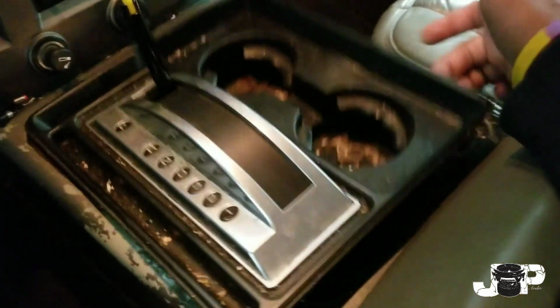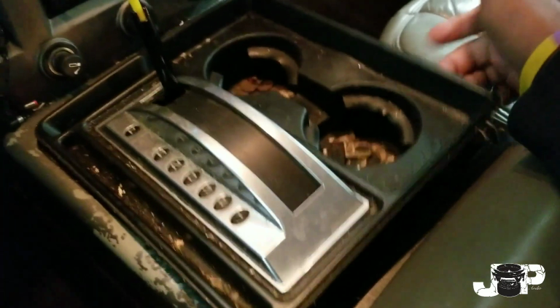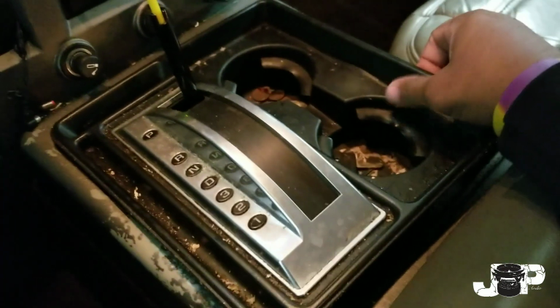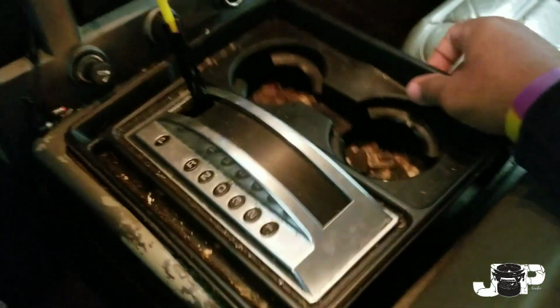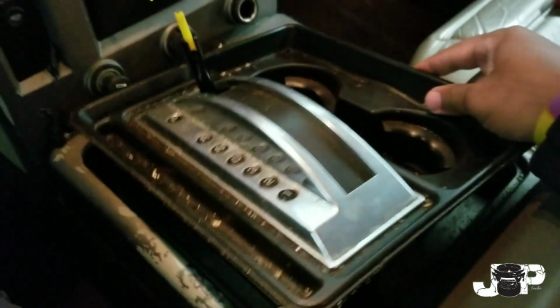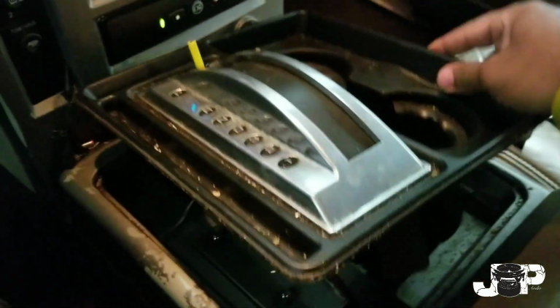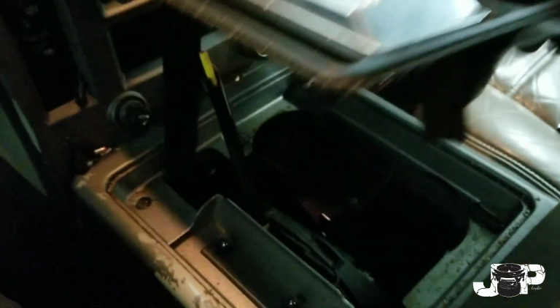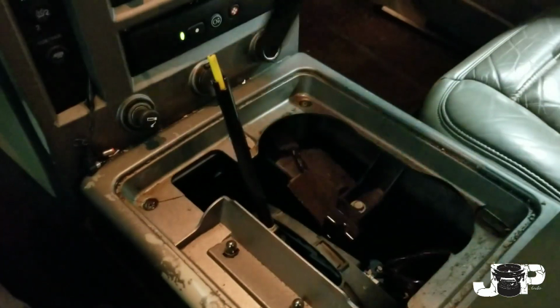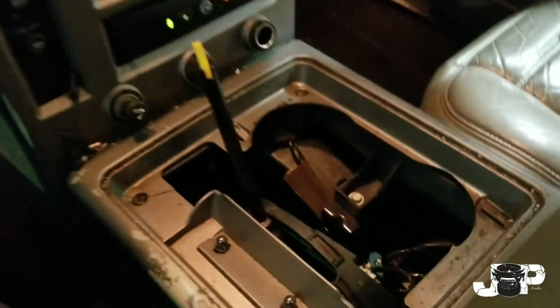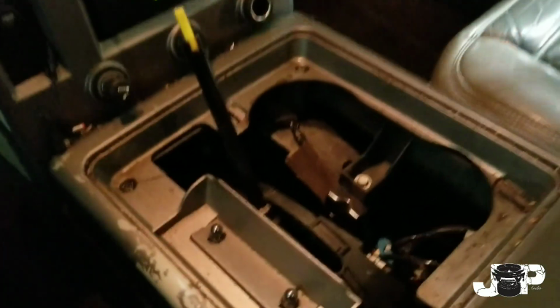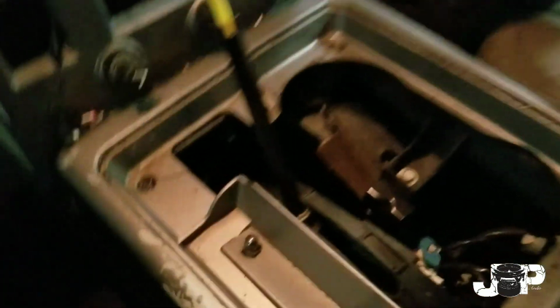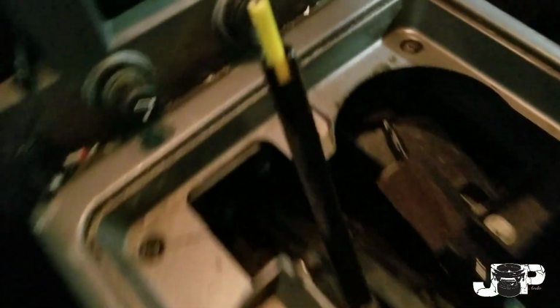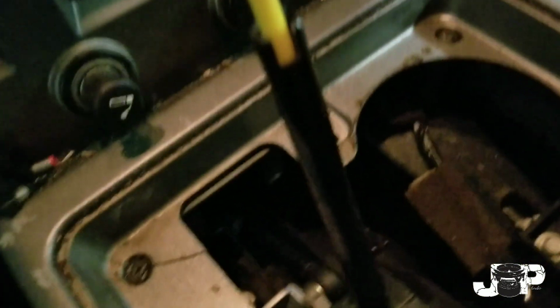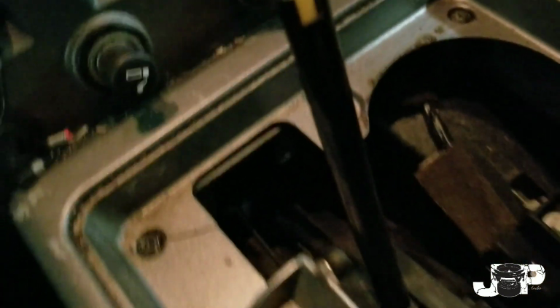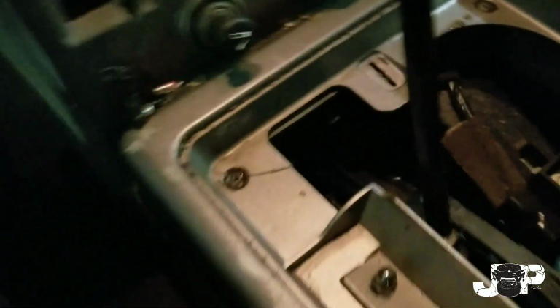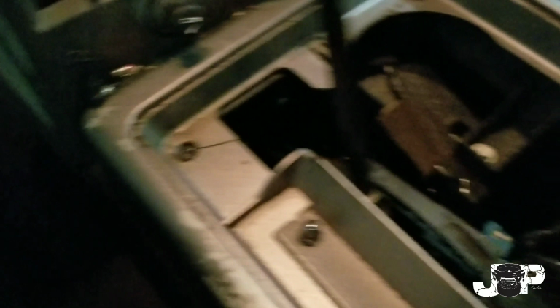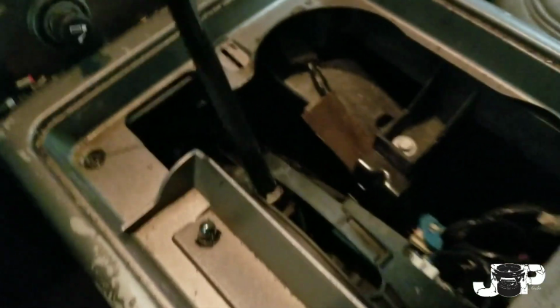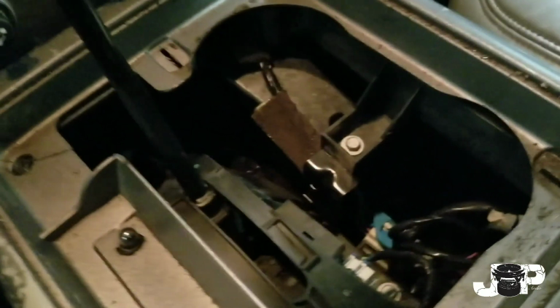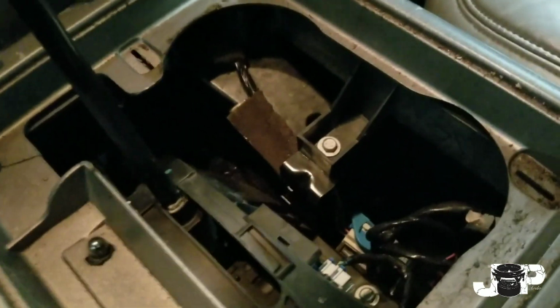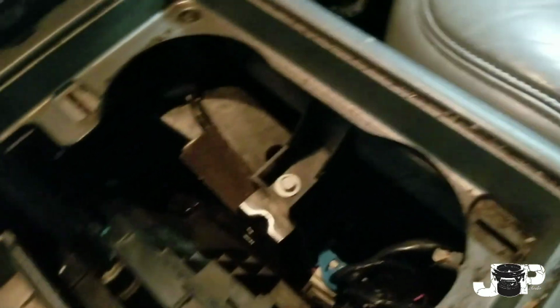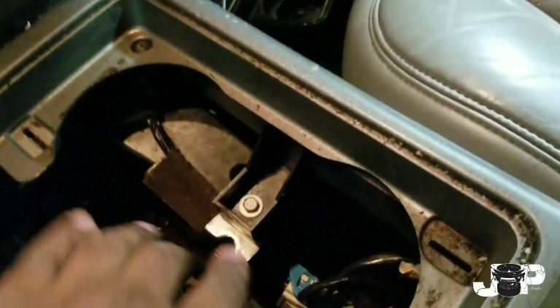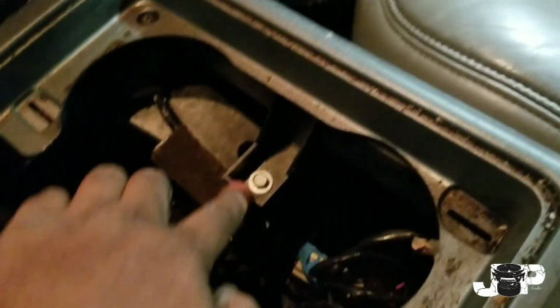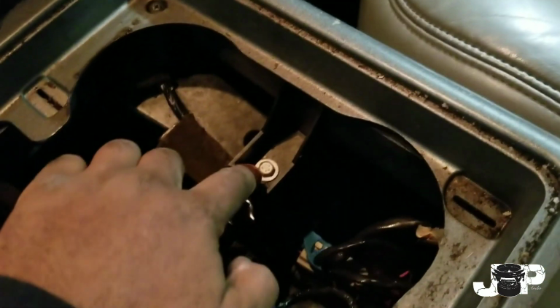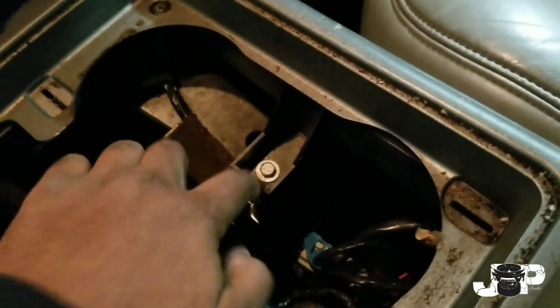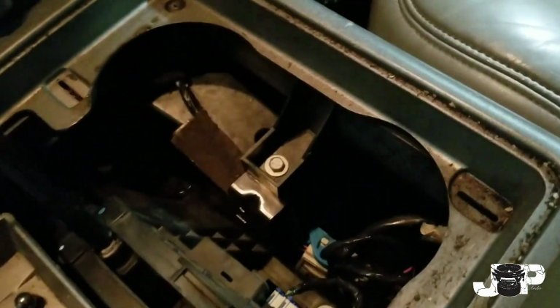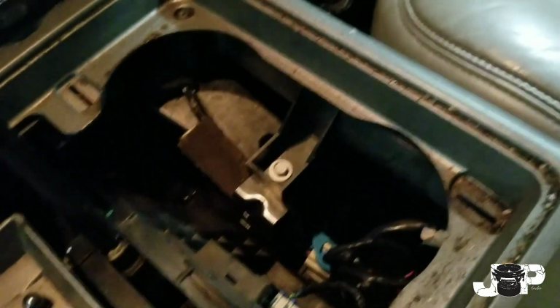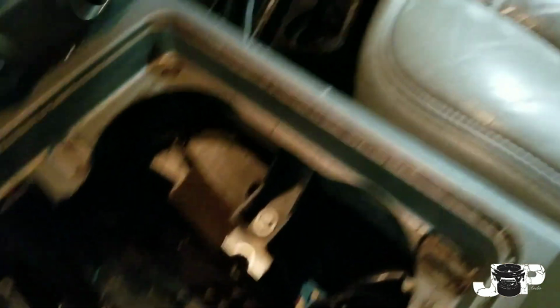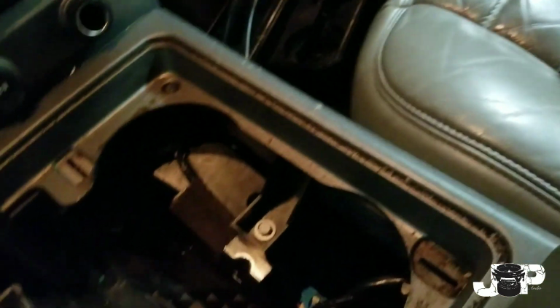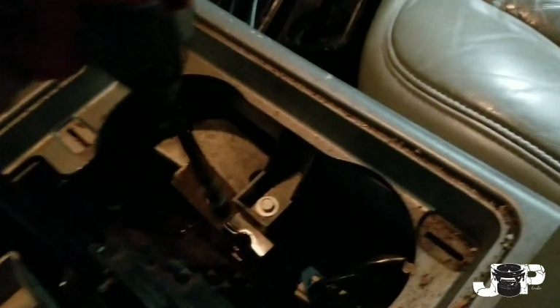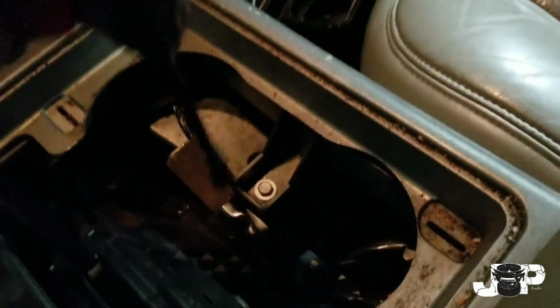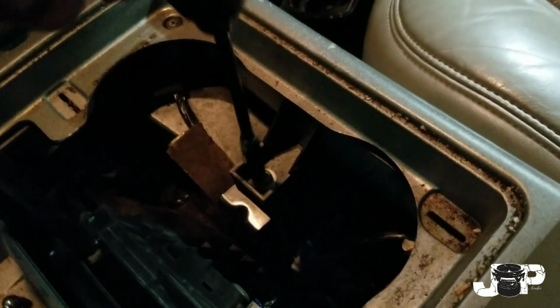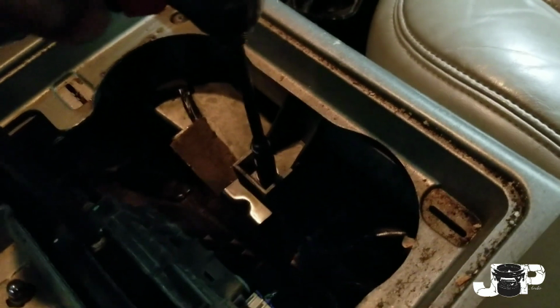Alright guys, so next thing I want to do is take our panel removal tool, come up under here and pop this out. It's all held in by clips and clips alone. And then we also have another 10 mil right here that we're going to have to take out.